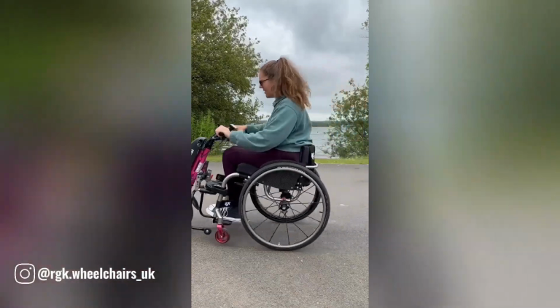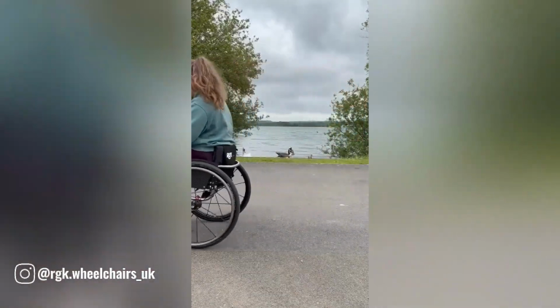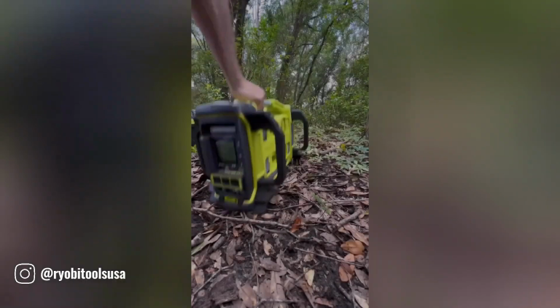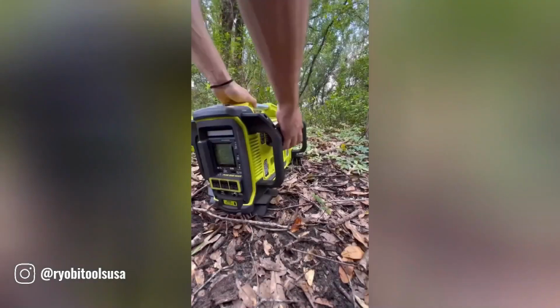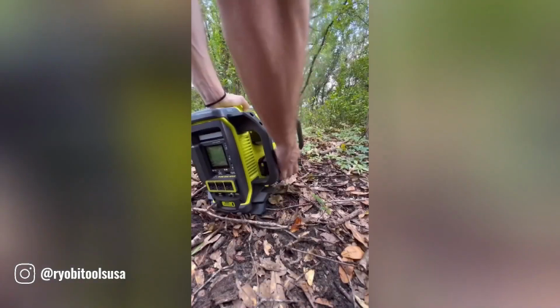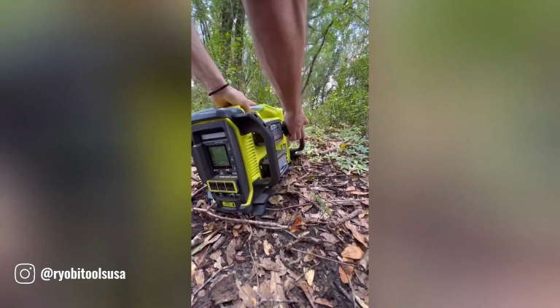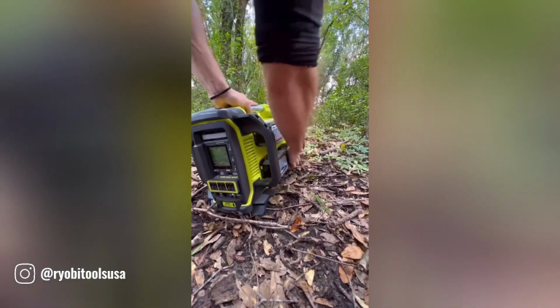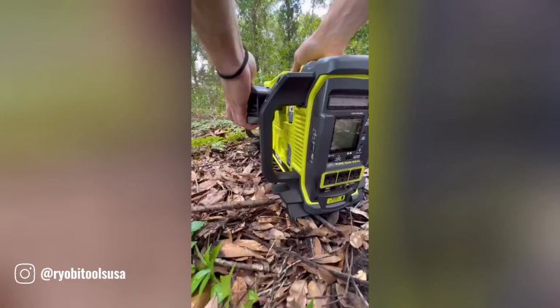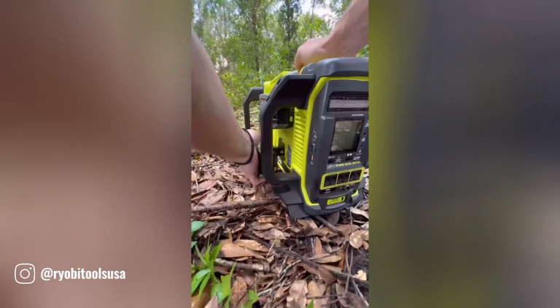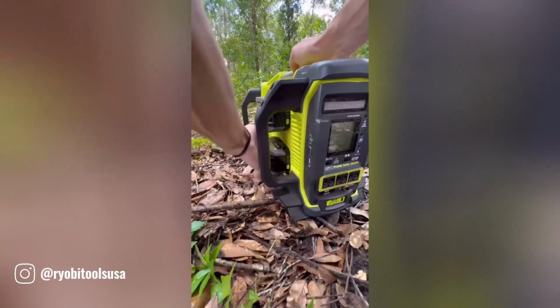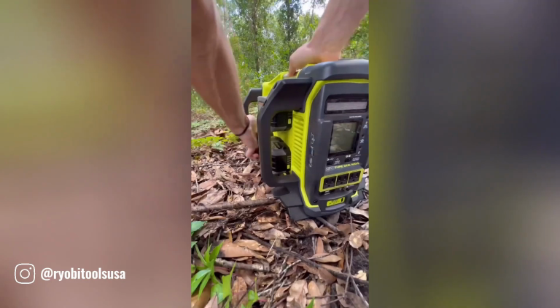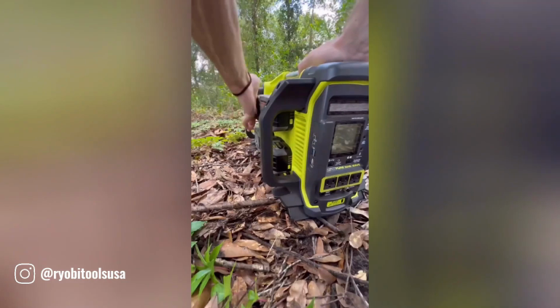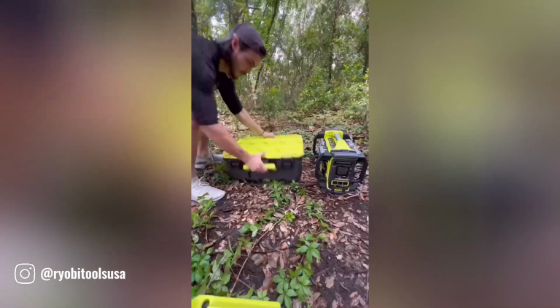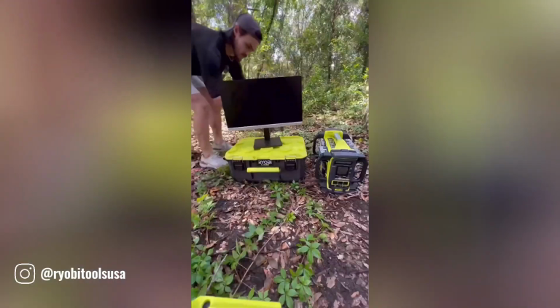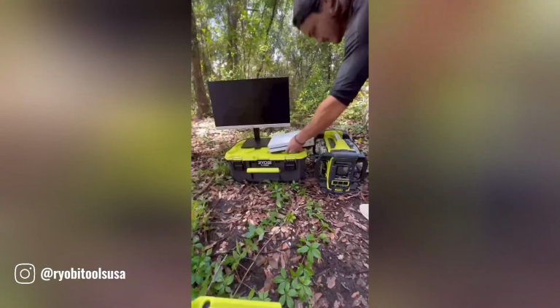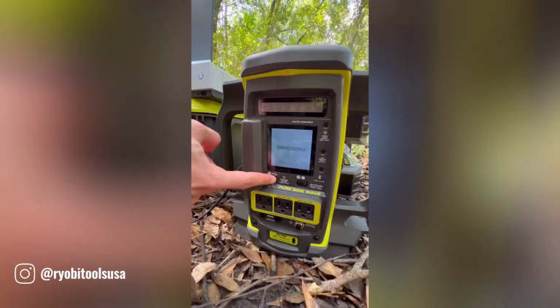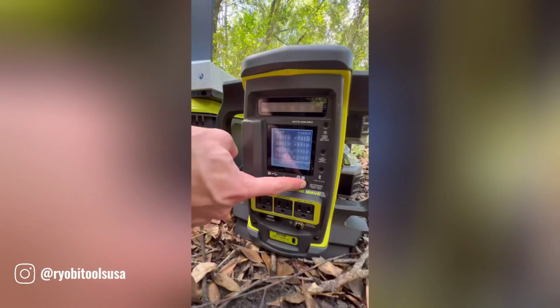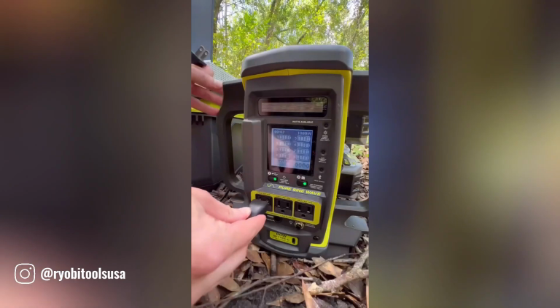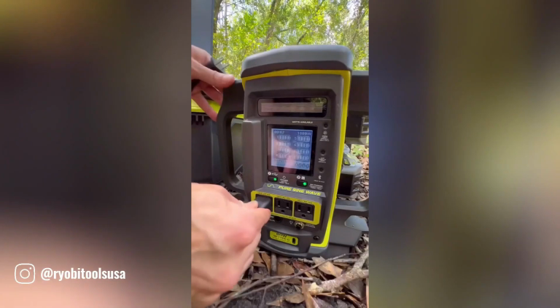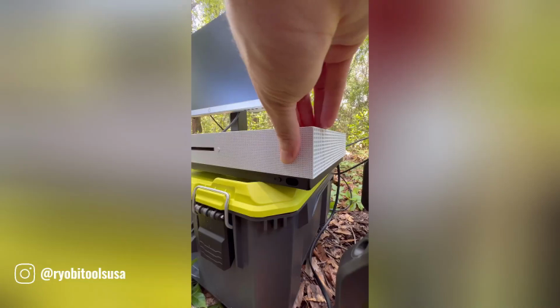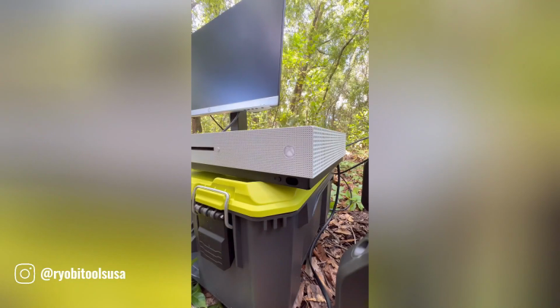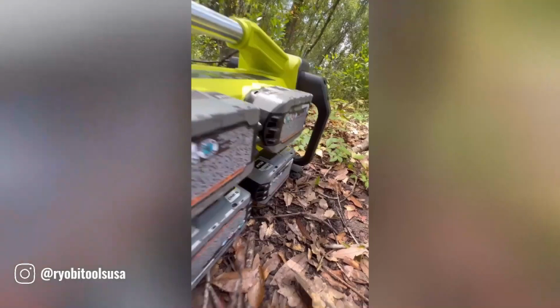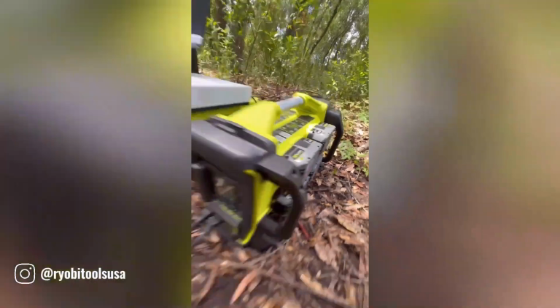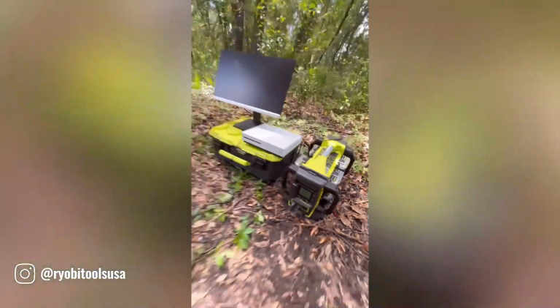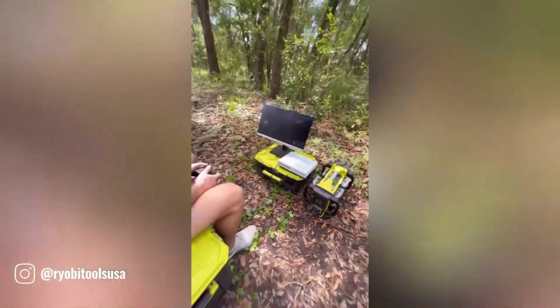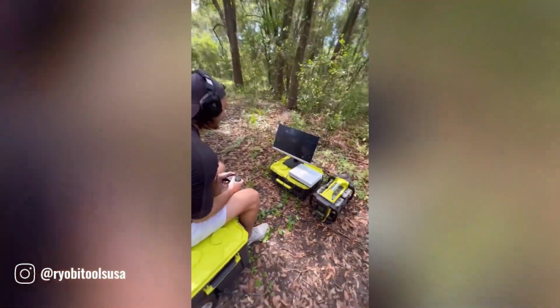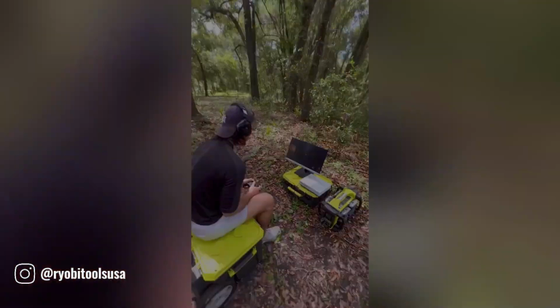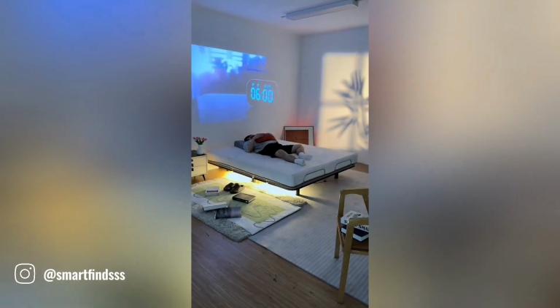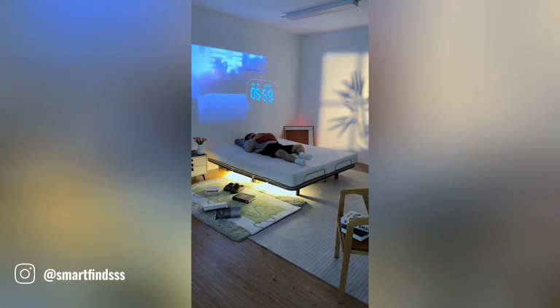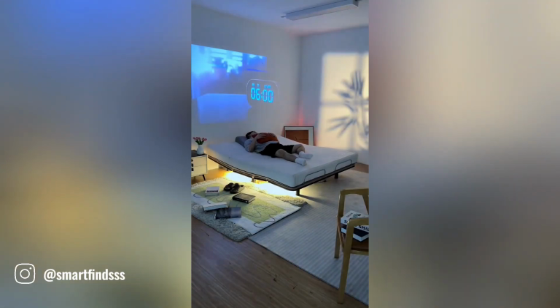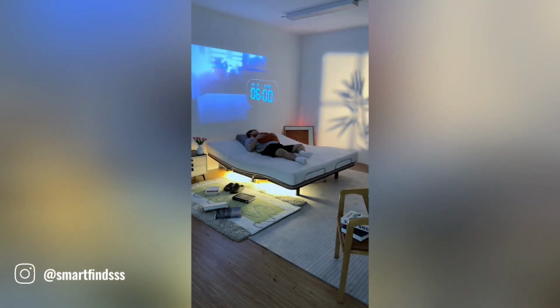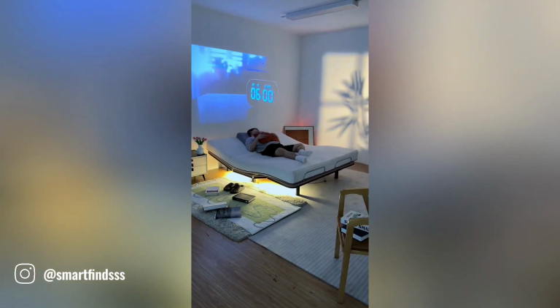Imagine the freedom of enjoying your favorite outdoor activities without the hassle of cords or the limitations of traditional power sources. The Ryobi 18V ONE+ 1800-watt power station is your ultimate companion for off-grid adventures.